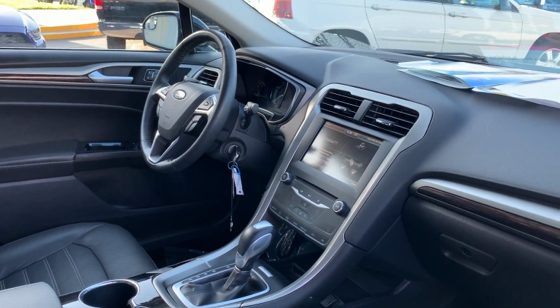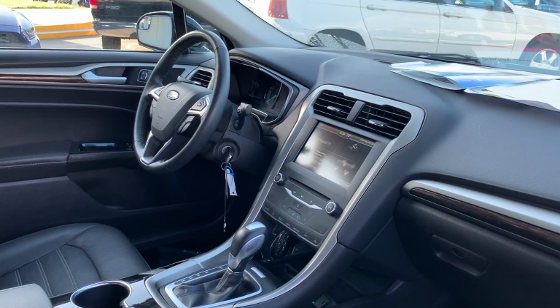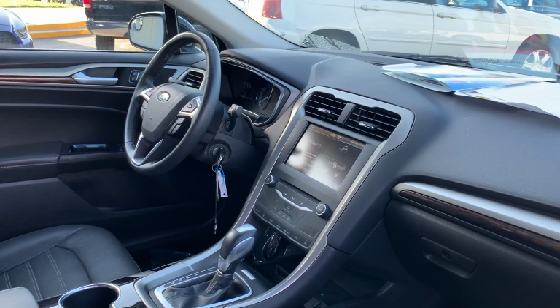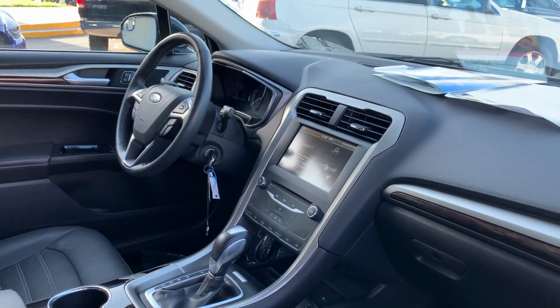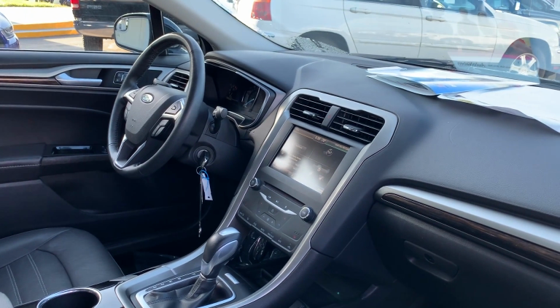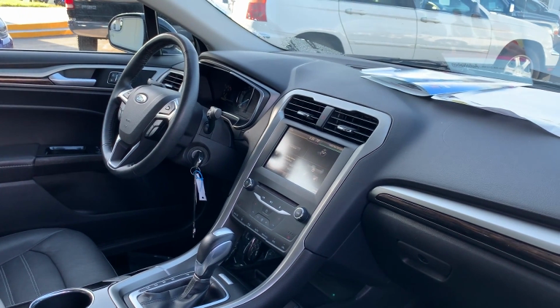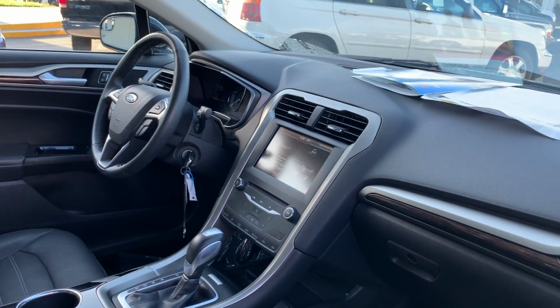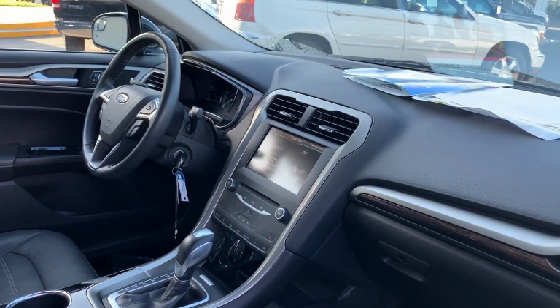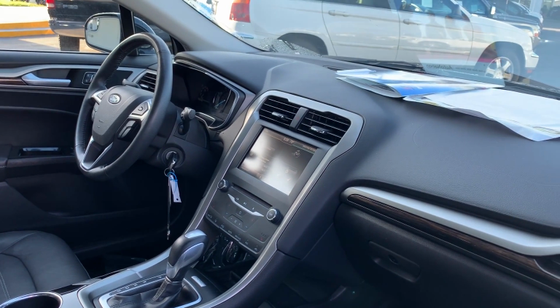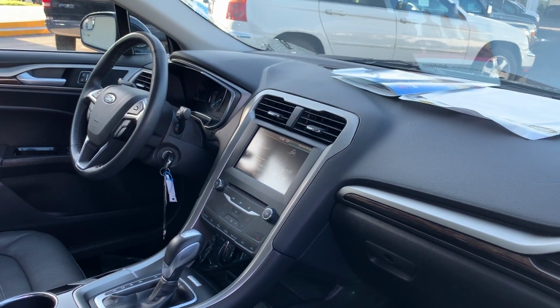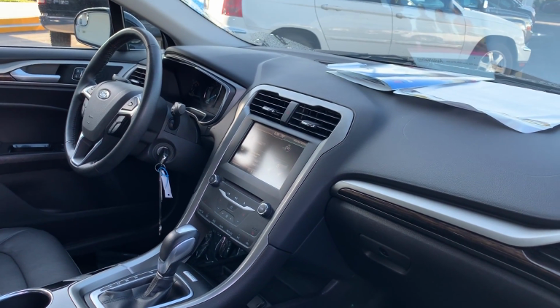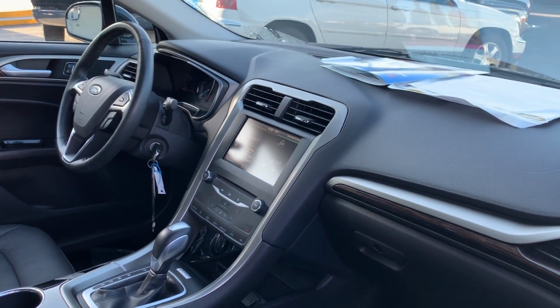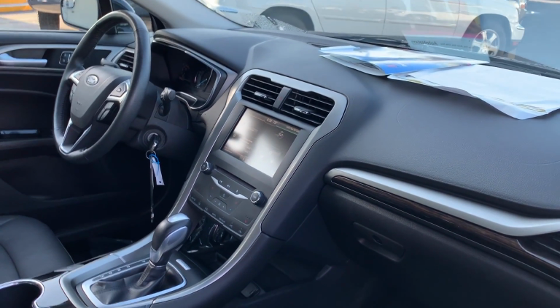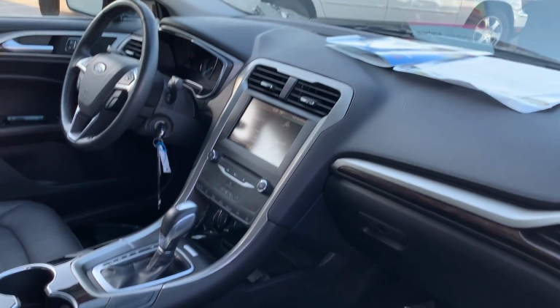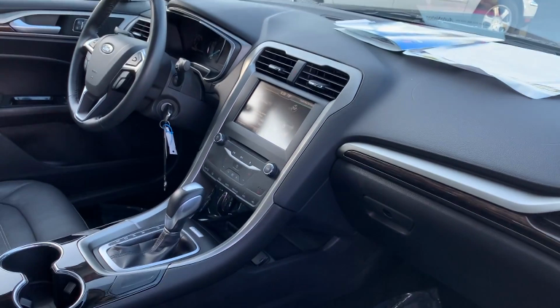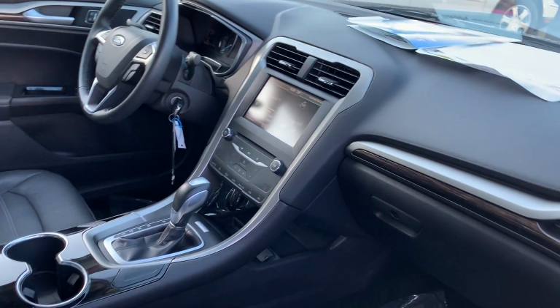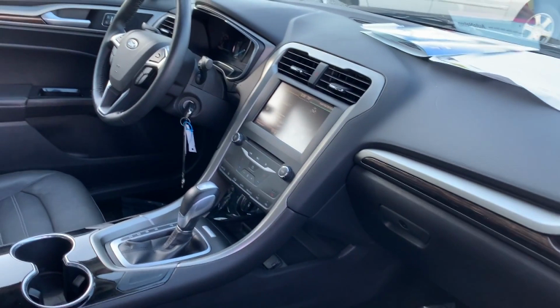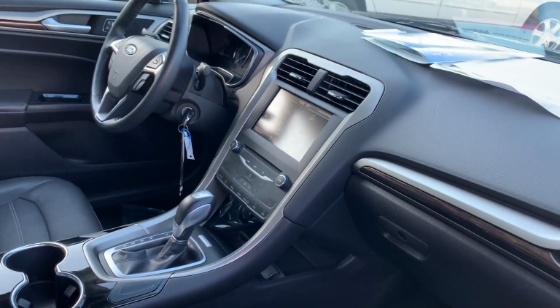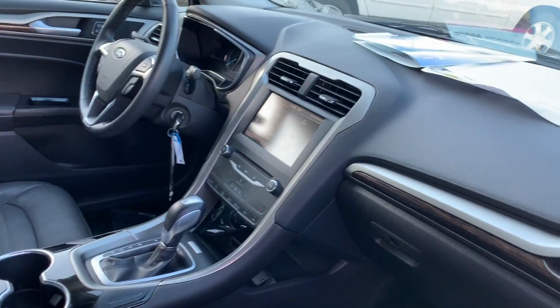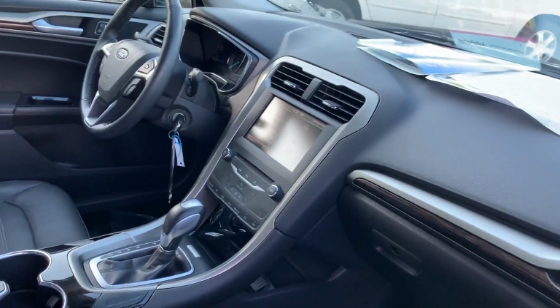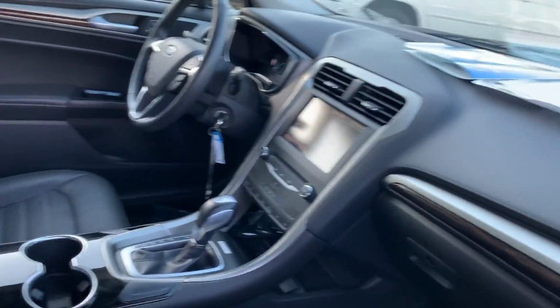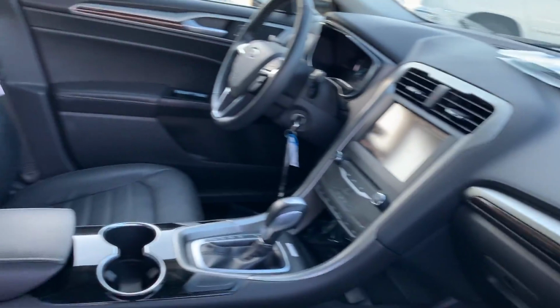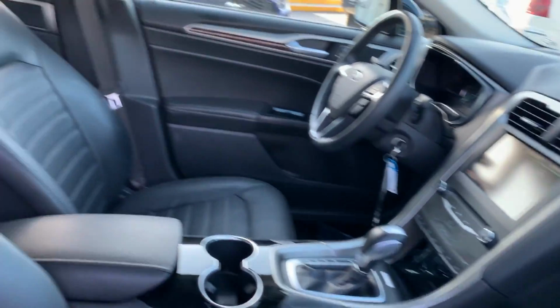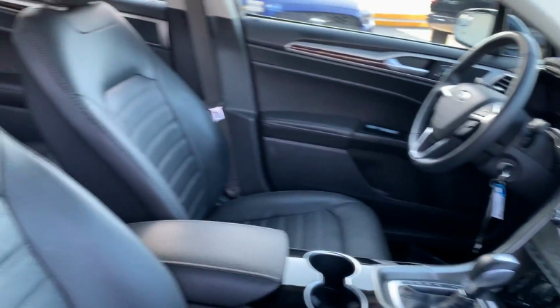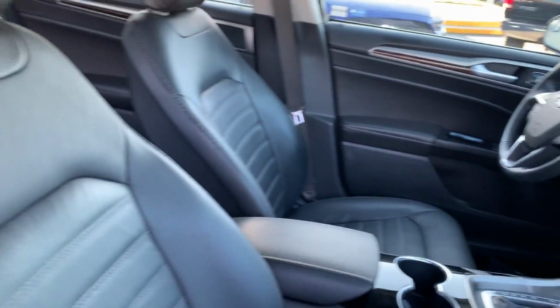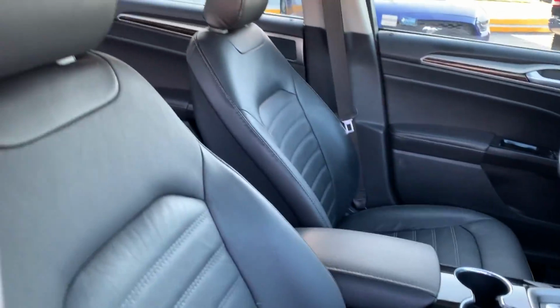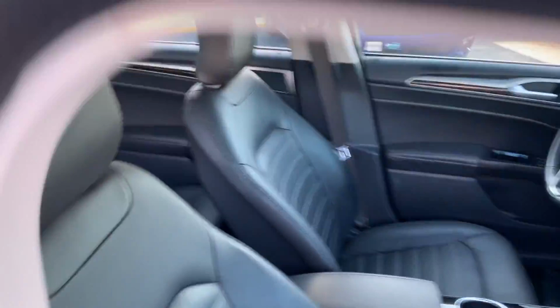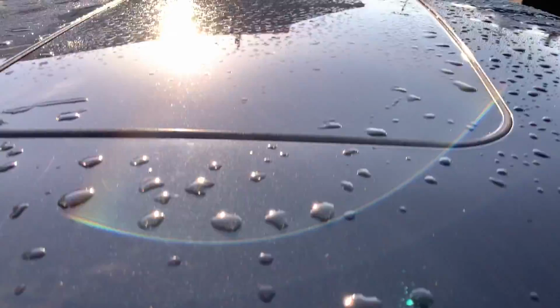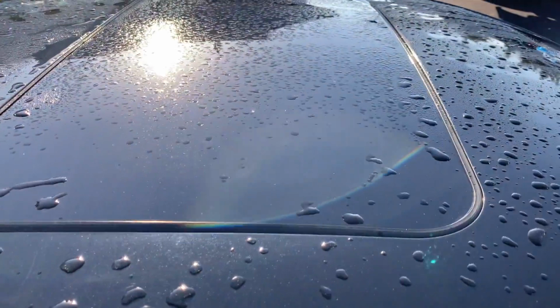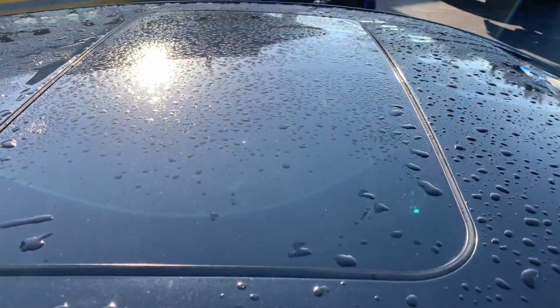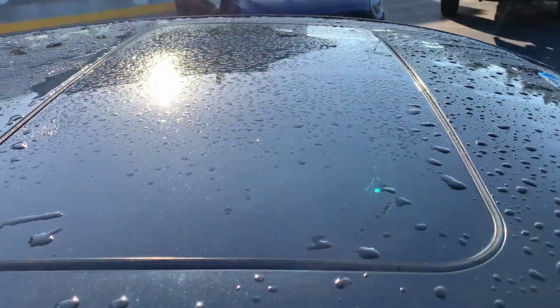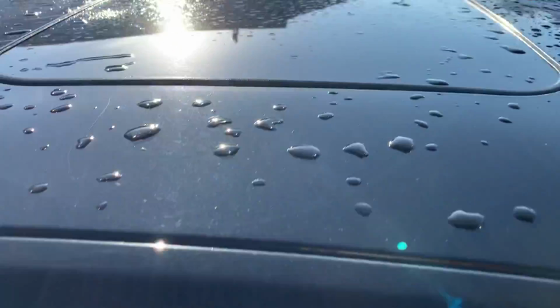Bluetooth for your cell phone, cruise control, navigation, CD player, heated seats, traction control, power moonroof.